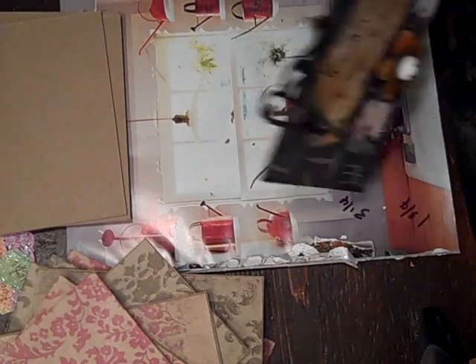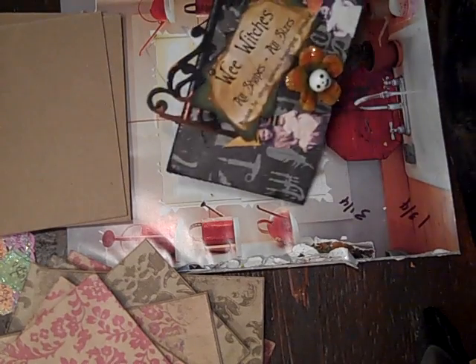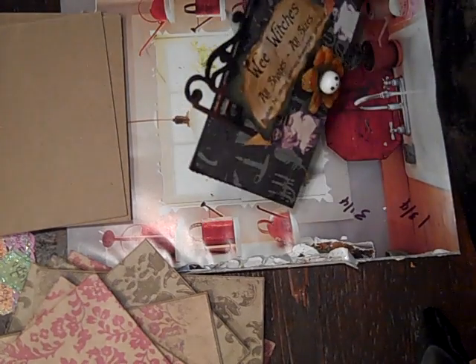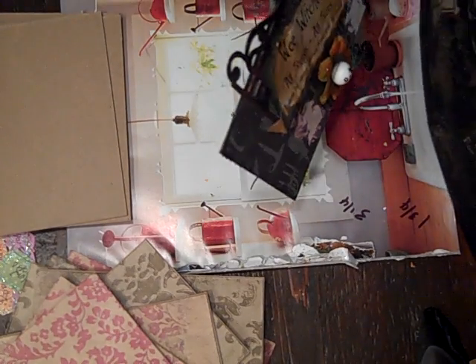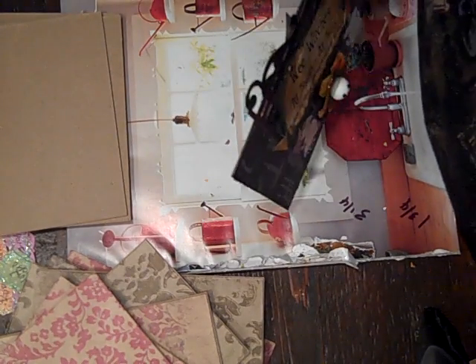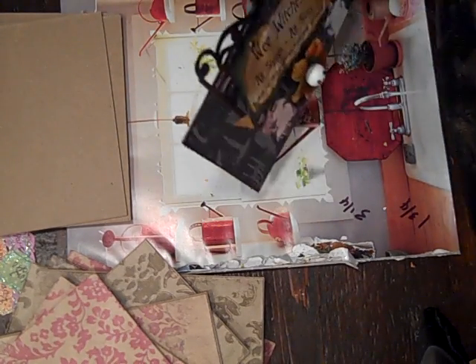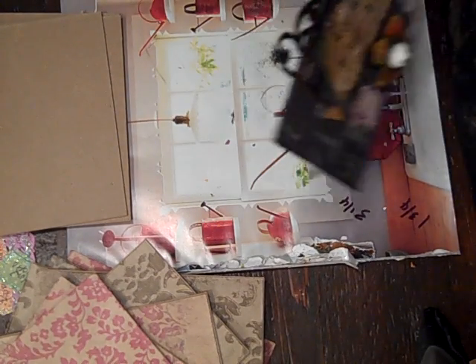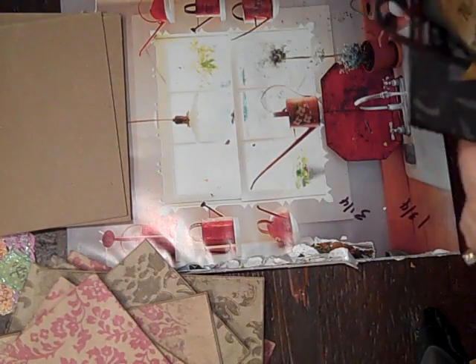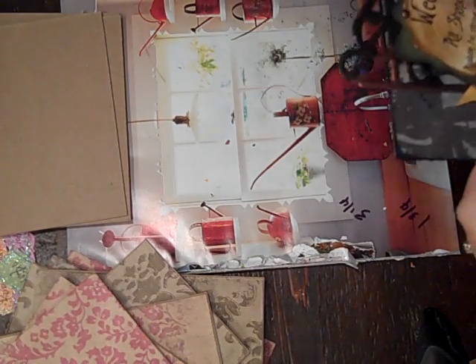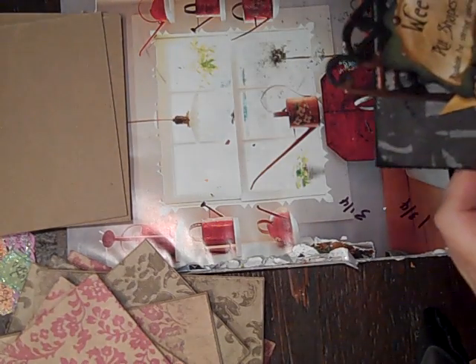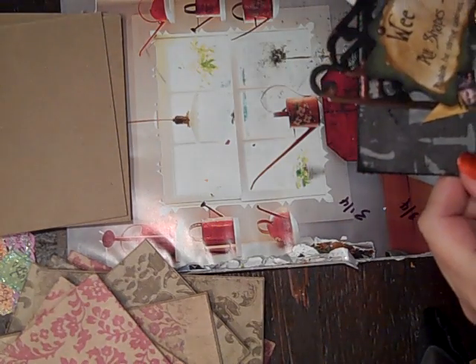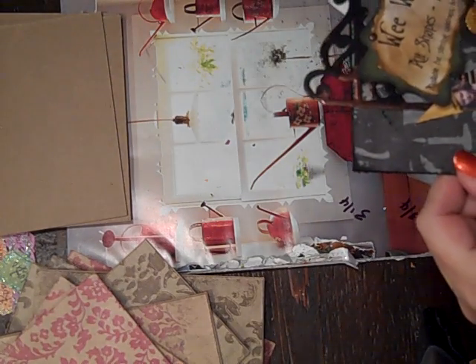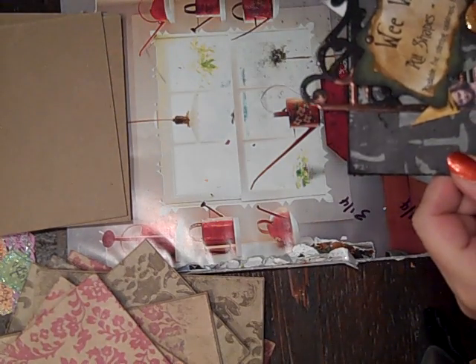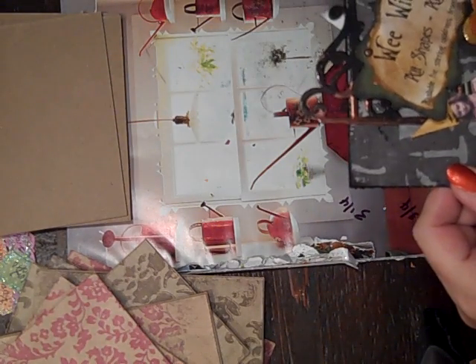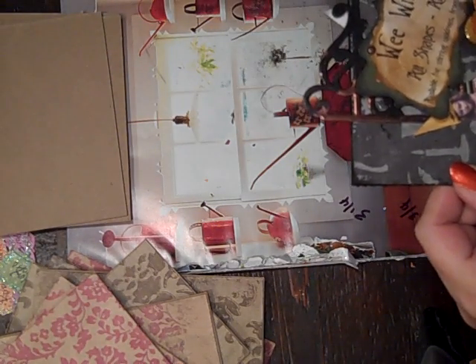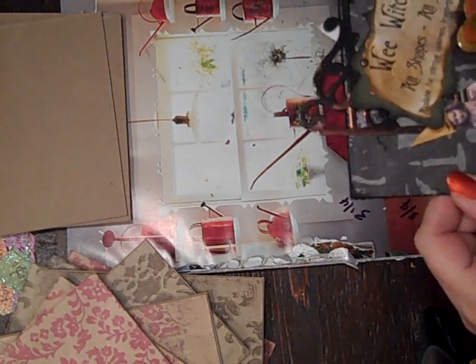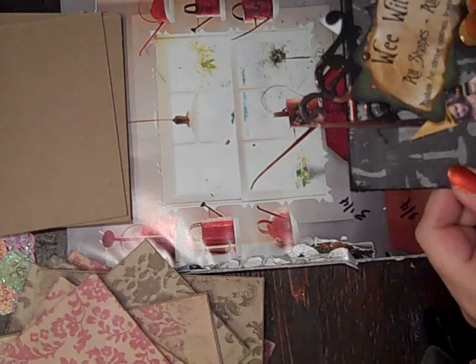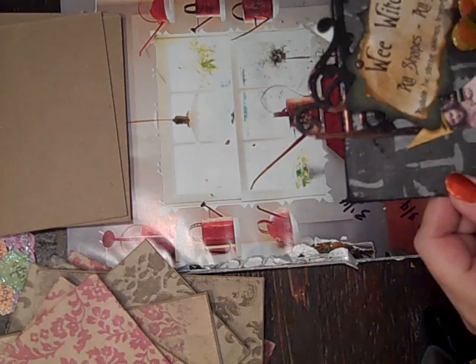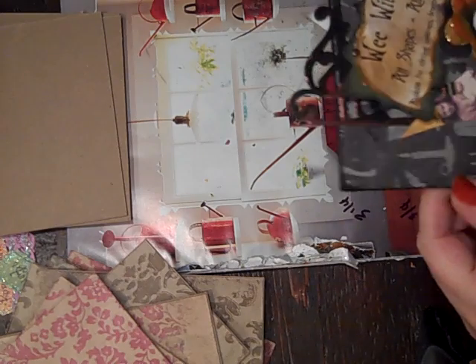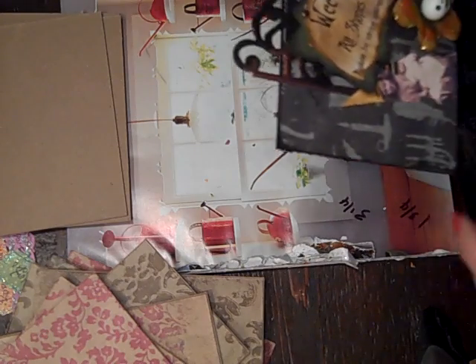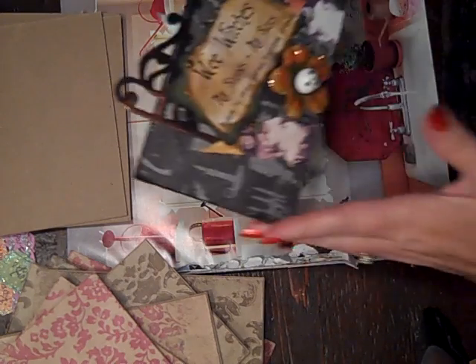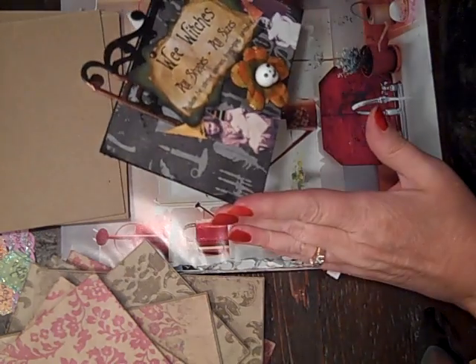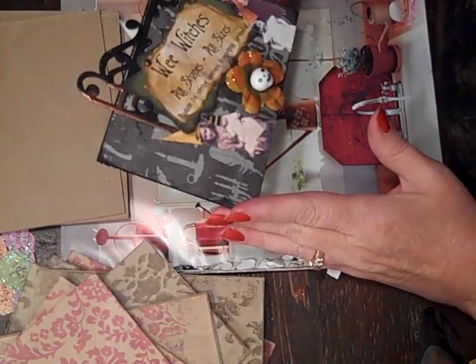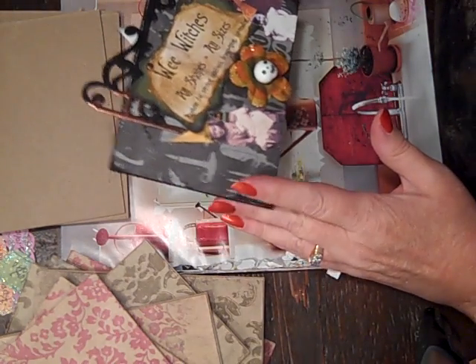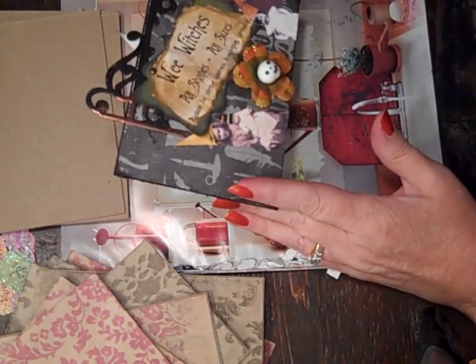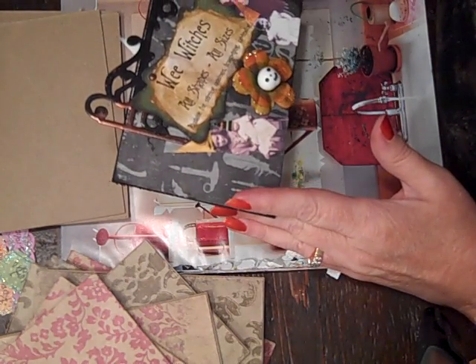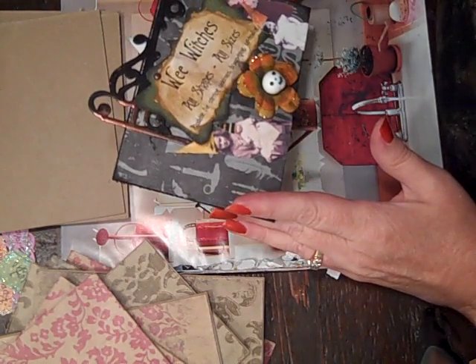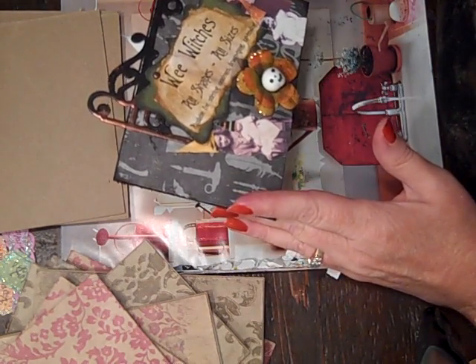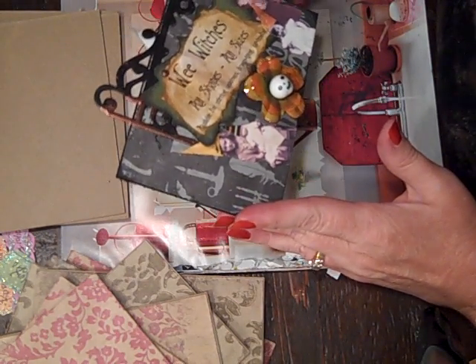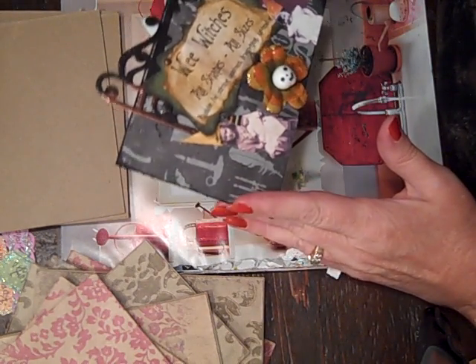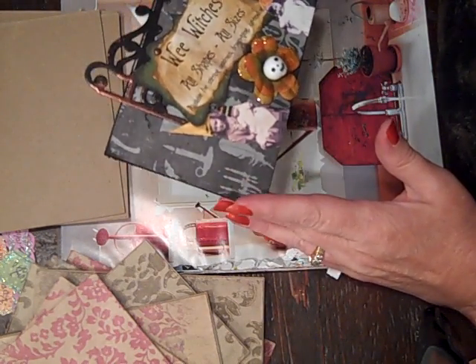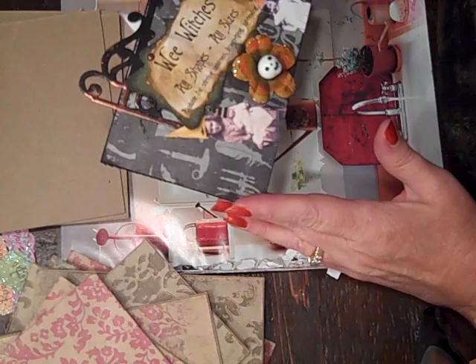Hi everybody, this is Roxy and I just wanted to show my mini page for the Your Paper Pantry All Hallows Eve mini swap.